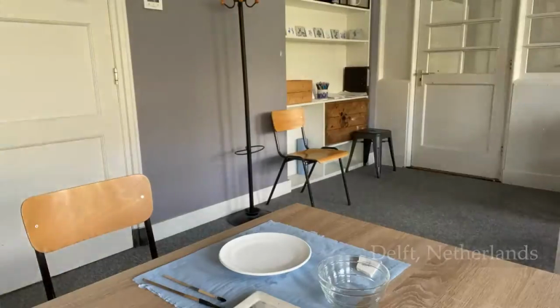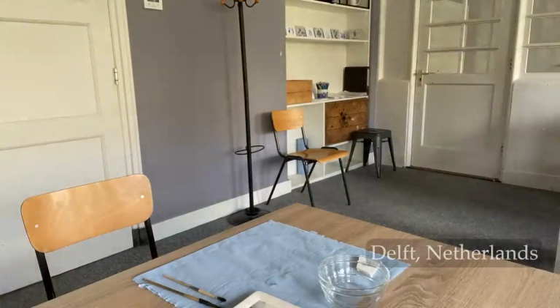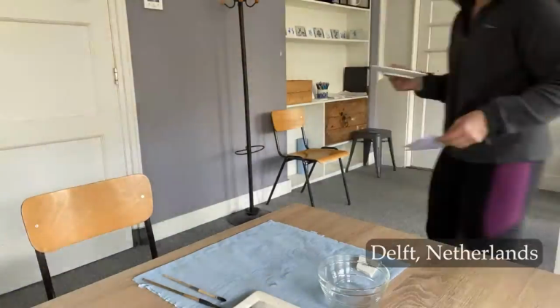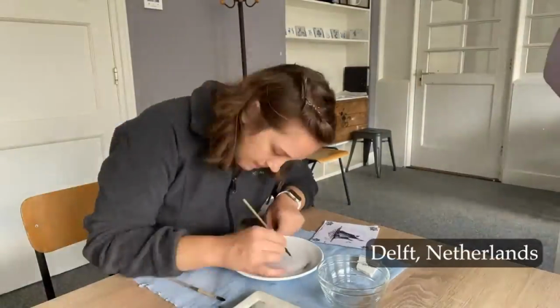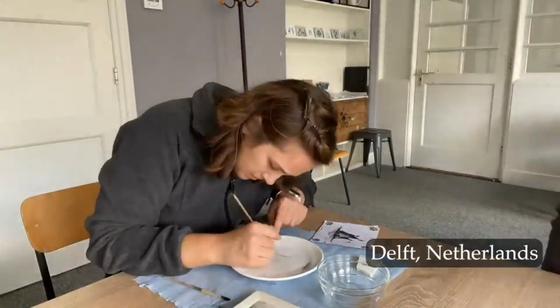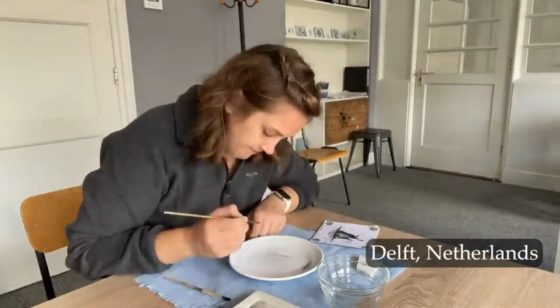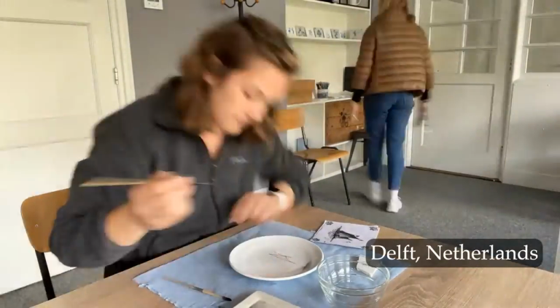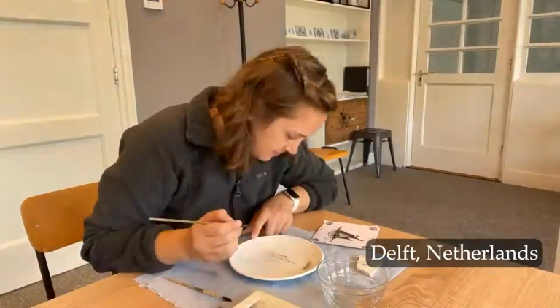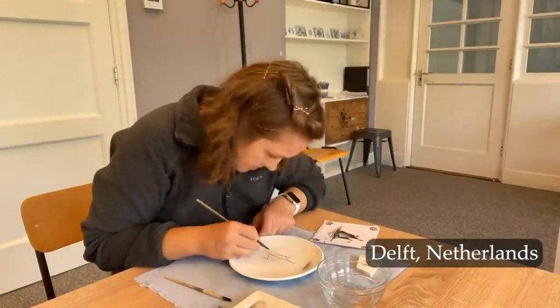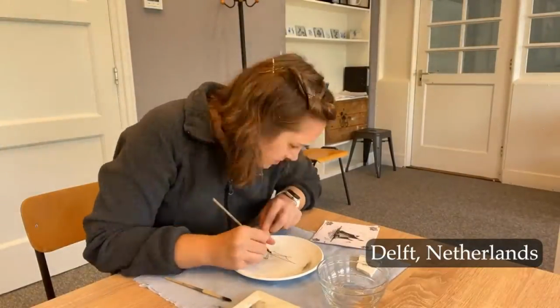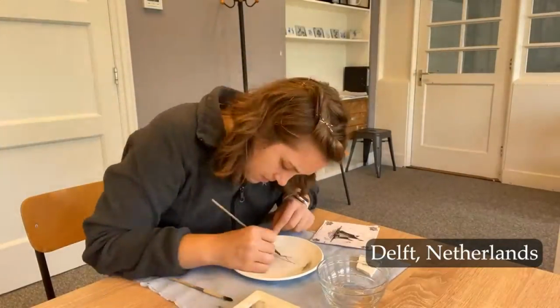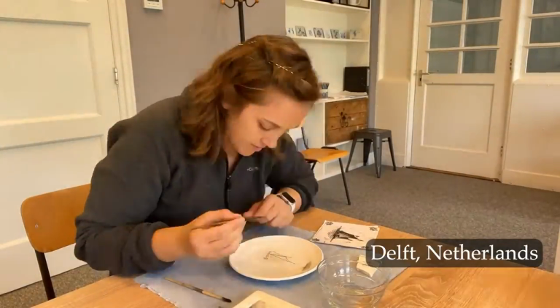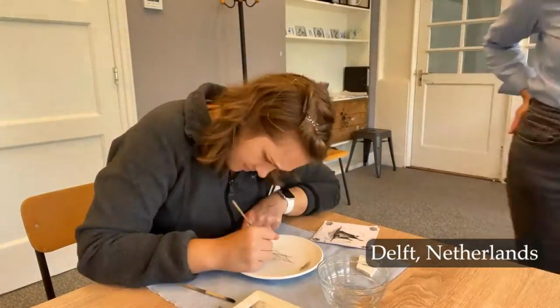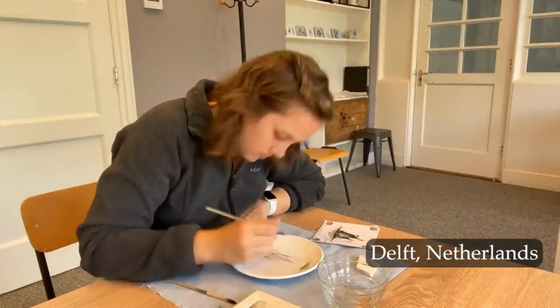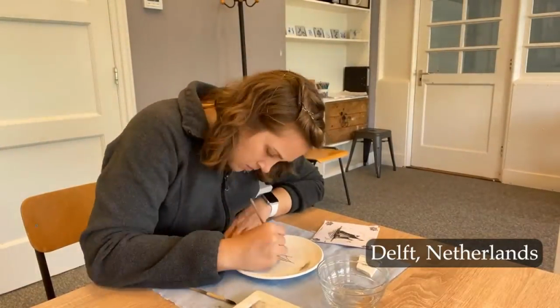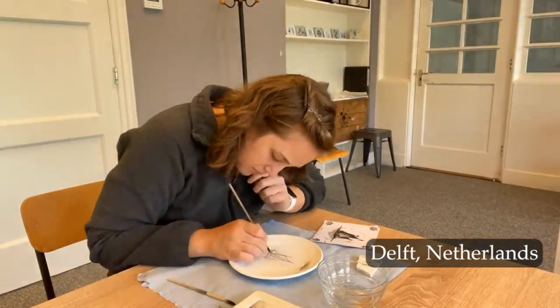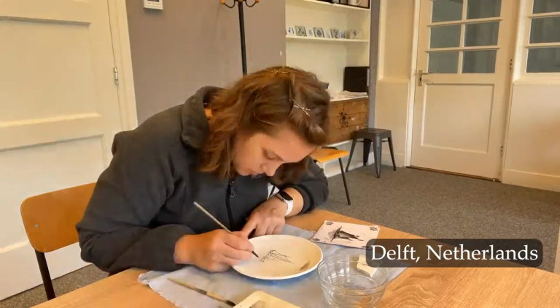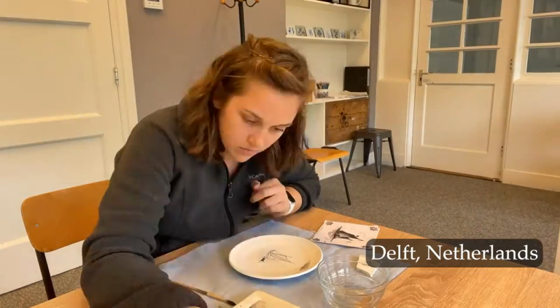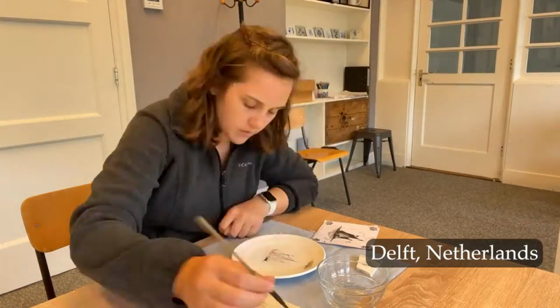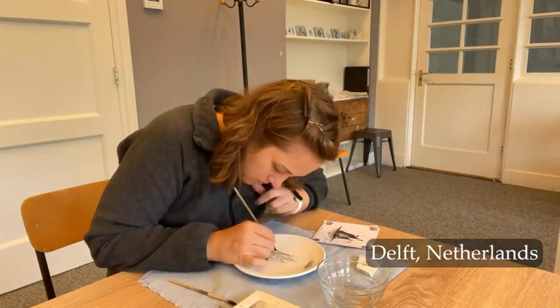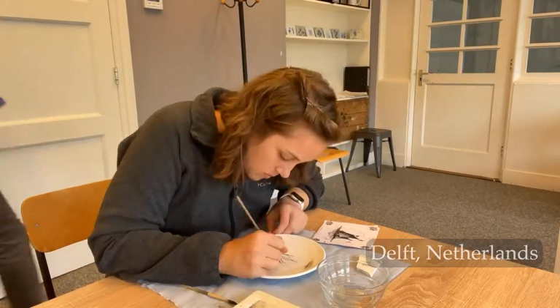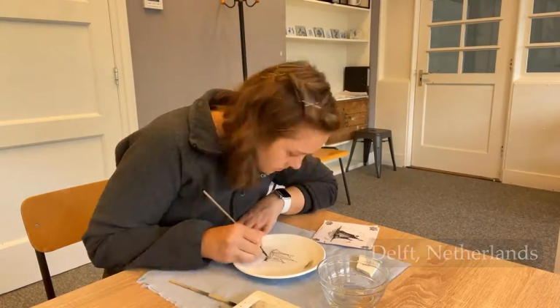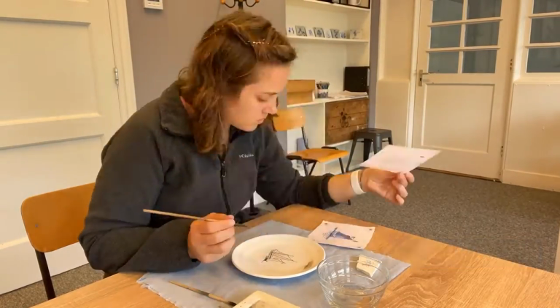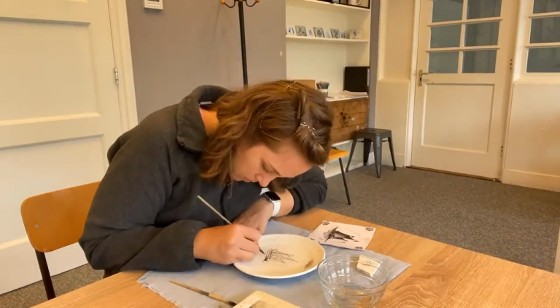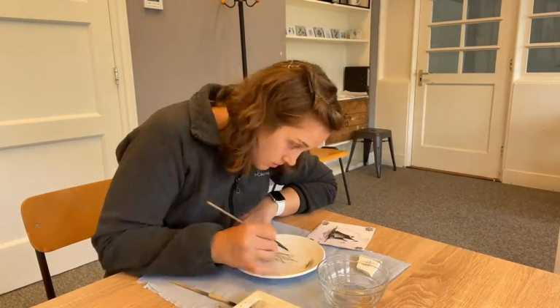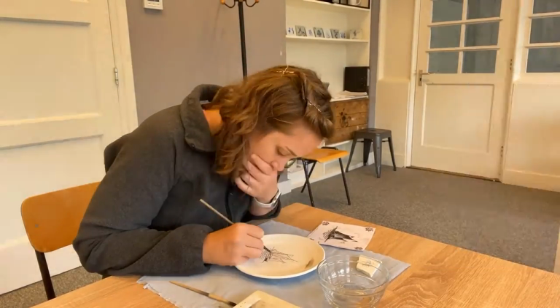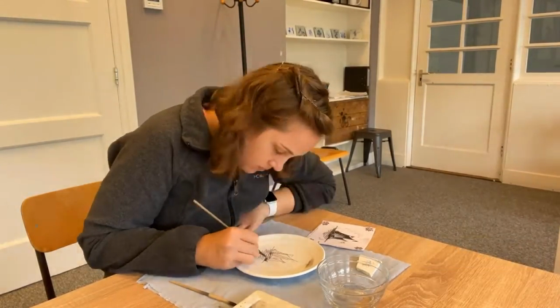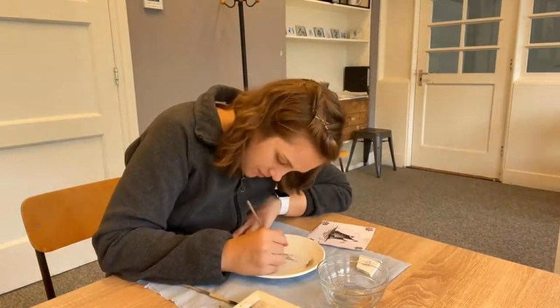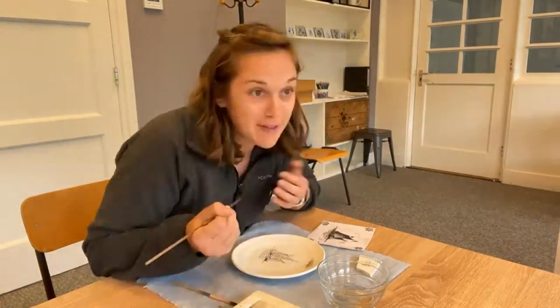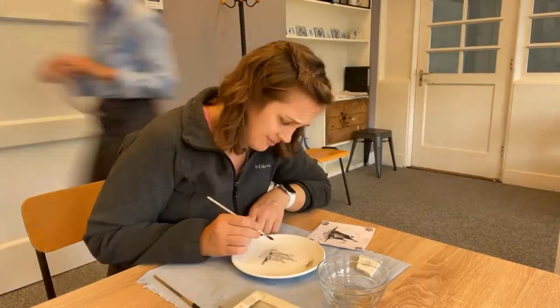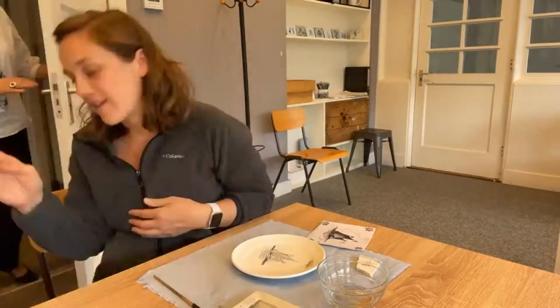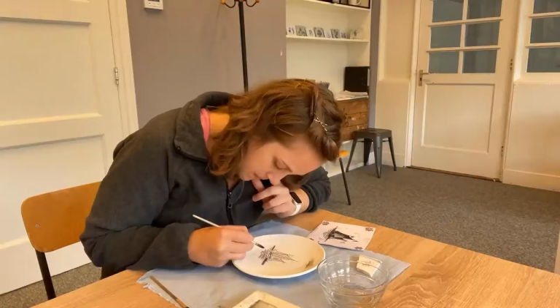I spent a day in Delft, home of the famous blue and white pottery you see everywhere in the Netherlands. There, I visited the Royal Delft Museum, where I had the opportunity to paint my very own Delft plate.